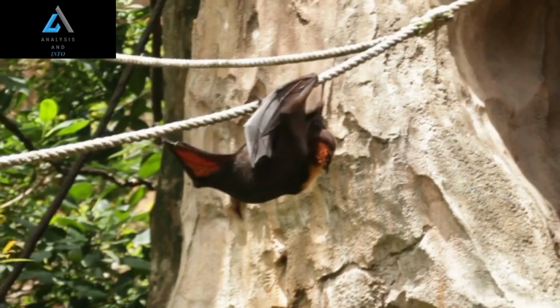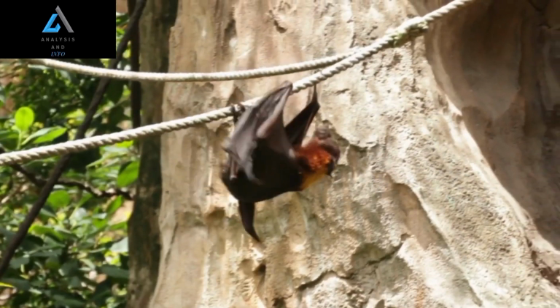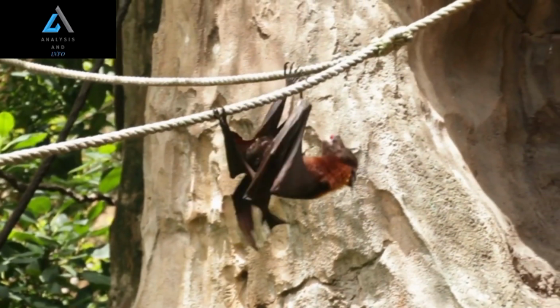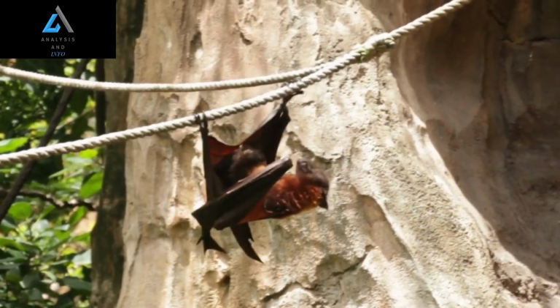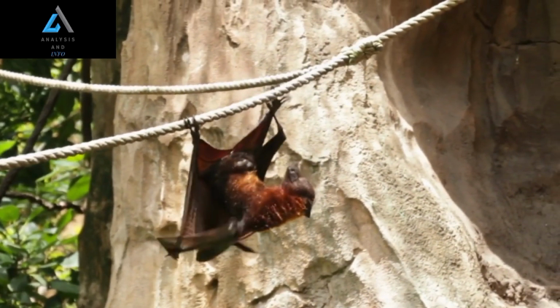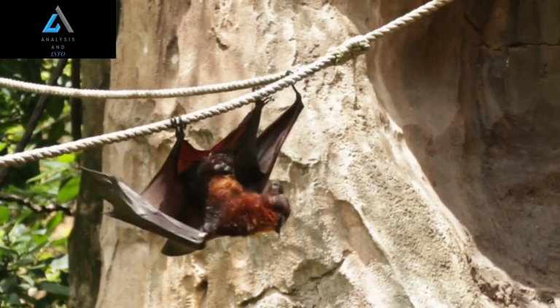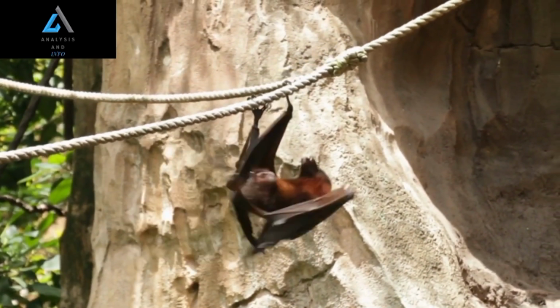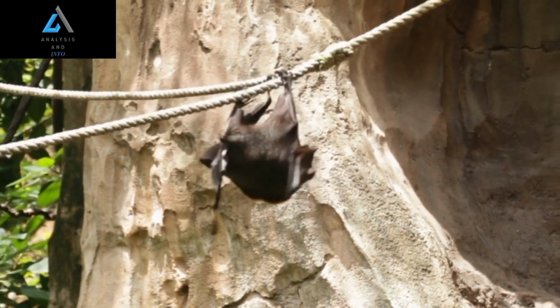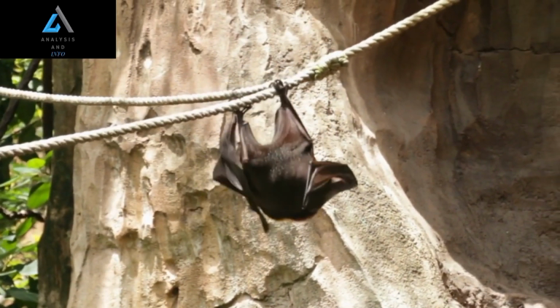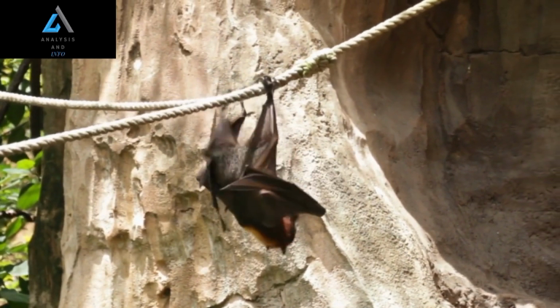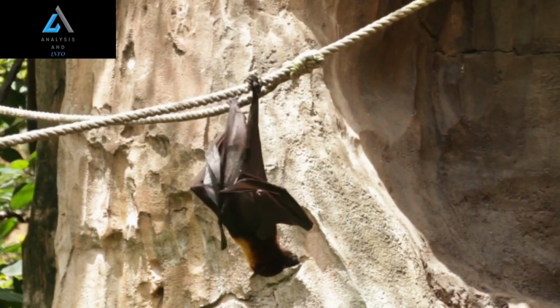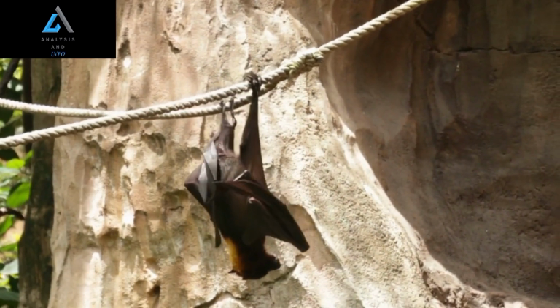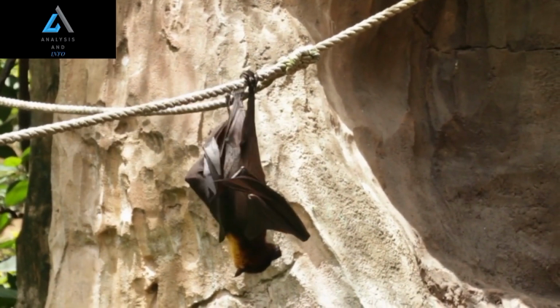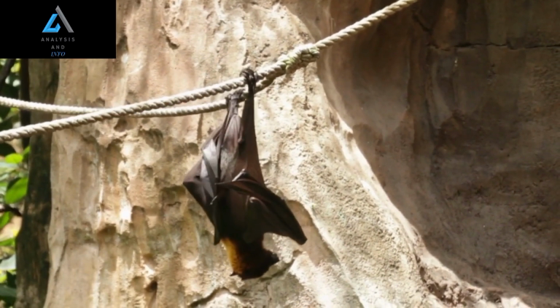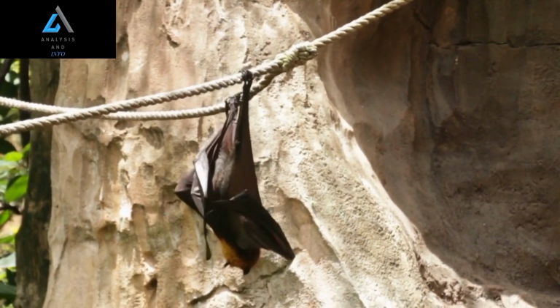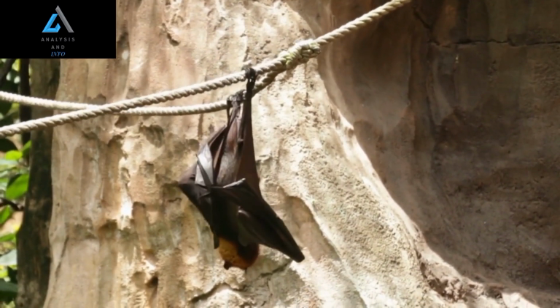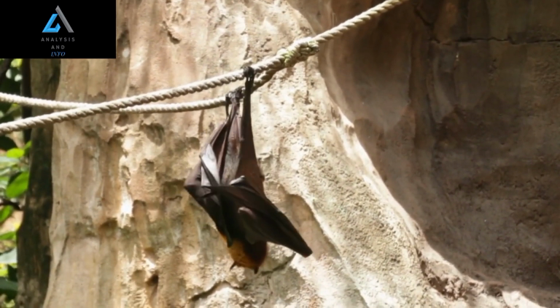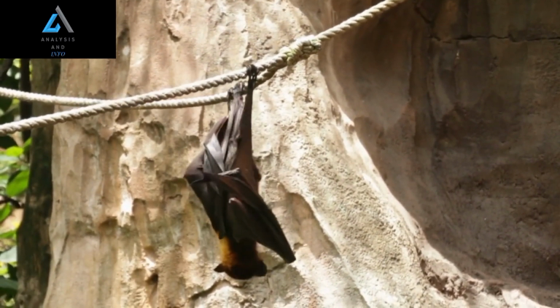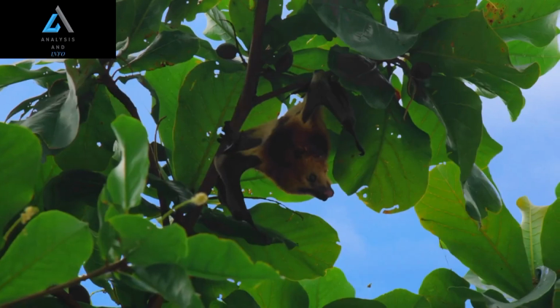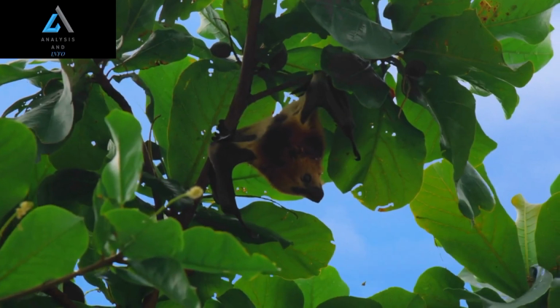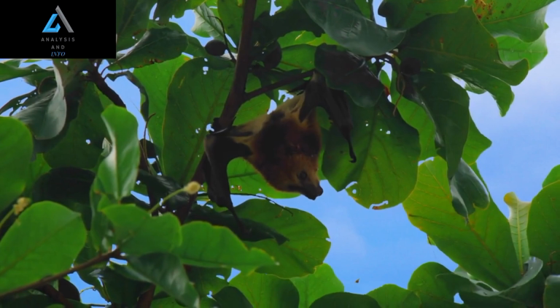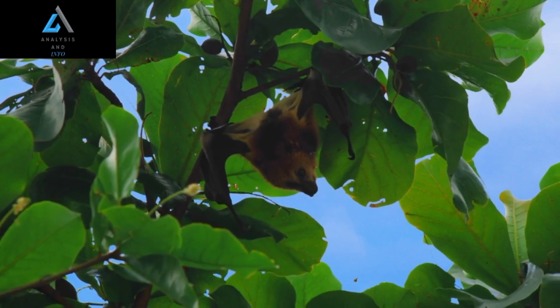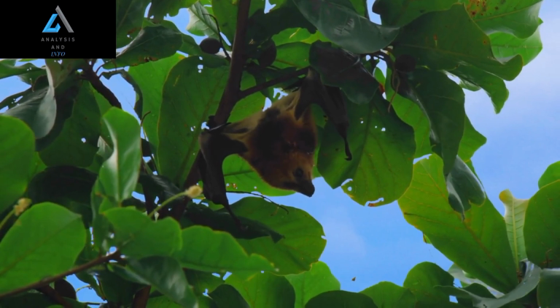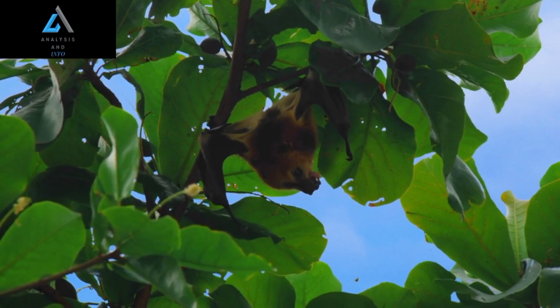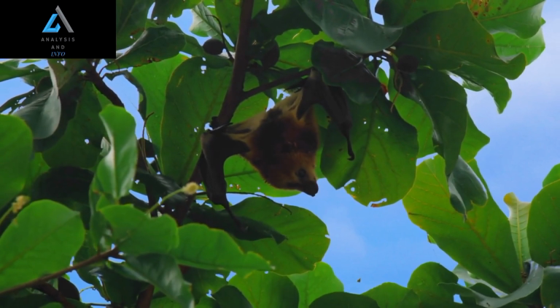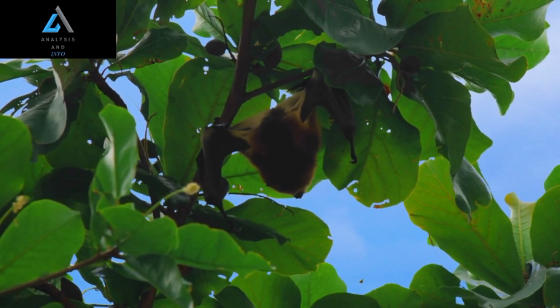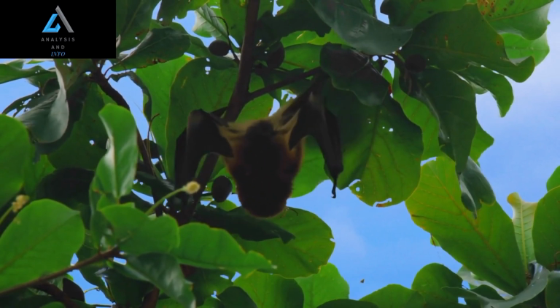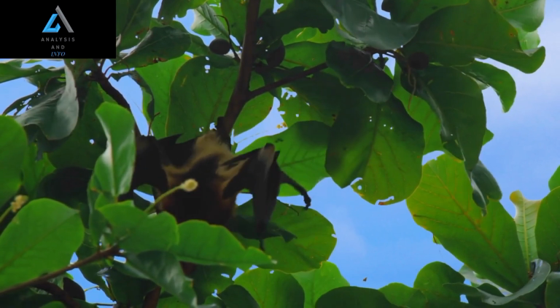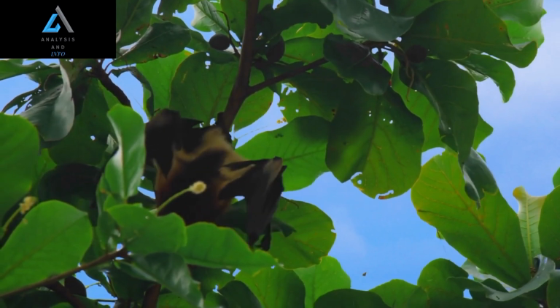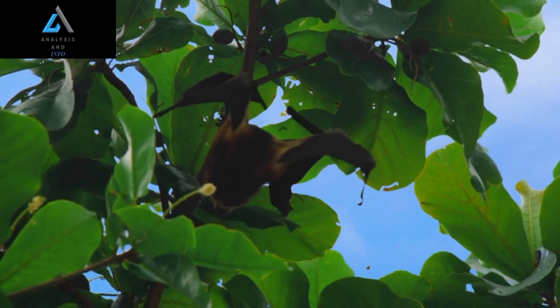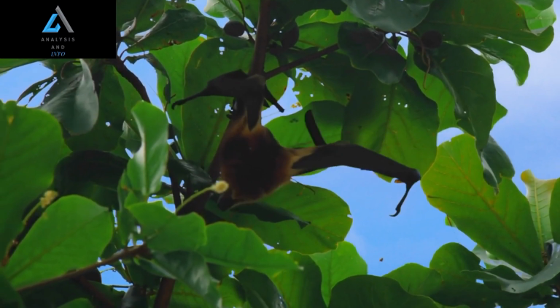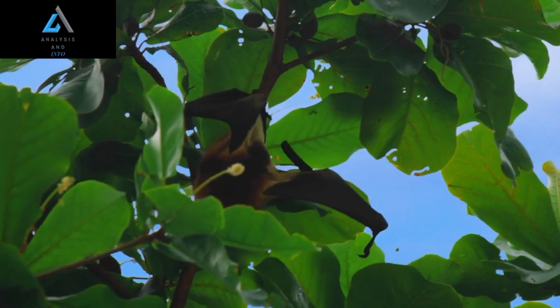The hammerhead bat is a fascinating and unique mammal that has captured the attention of biologists, zoologists, and animal enthusiasts around the world. With its distinctive hammer-shaped head and impressive echolocation abilities, this little-known creature is a true marvel of nature.